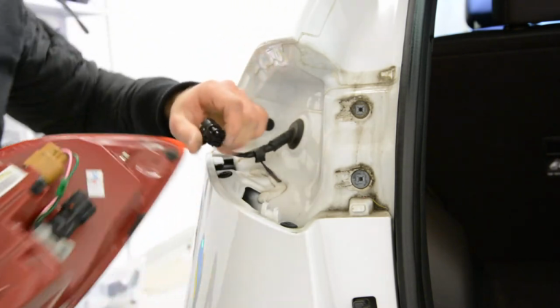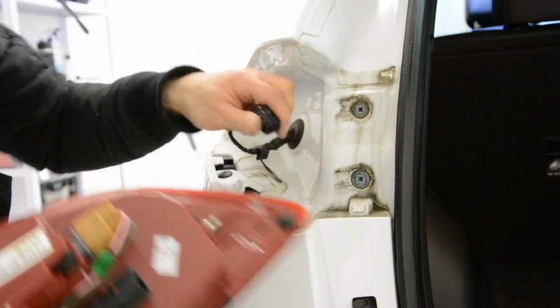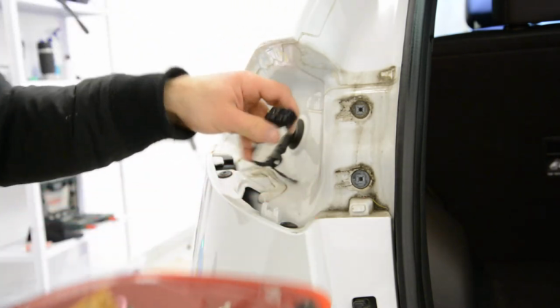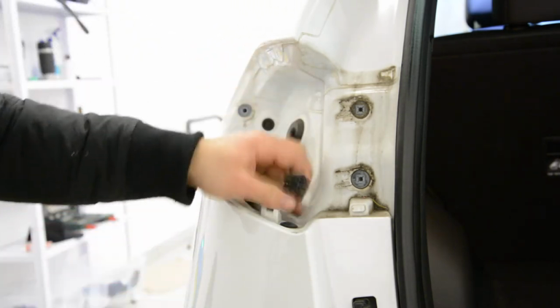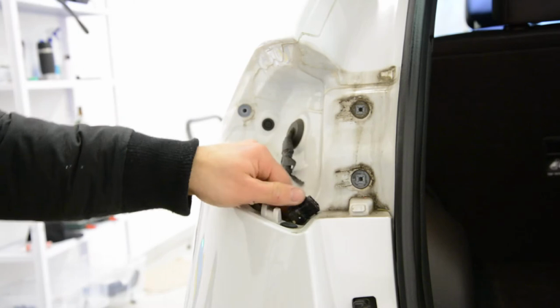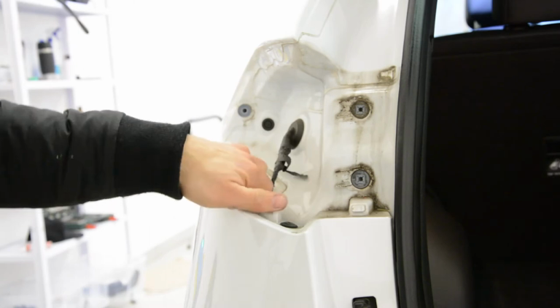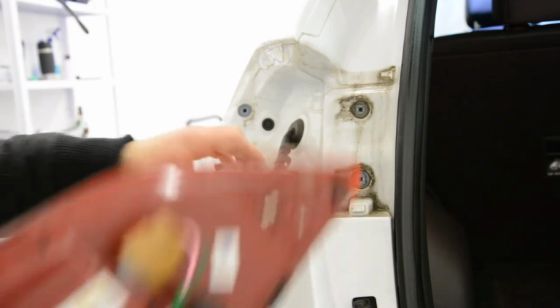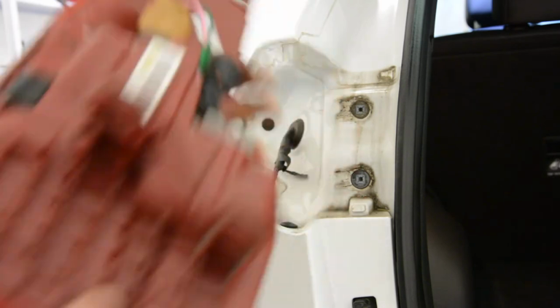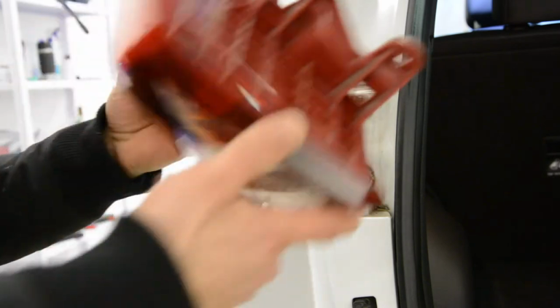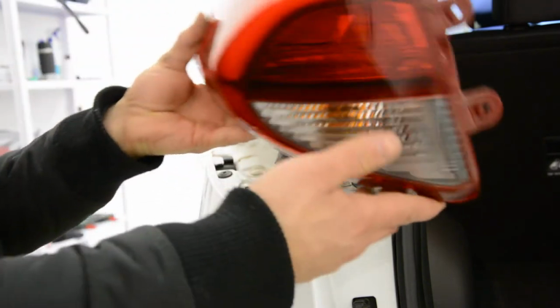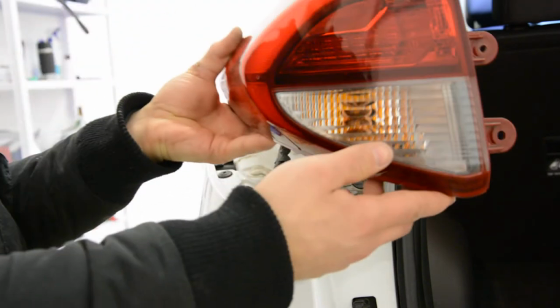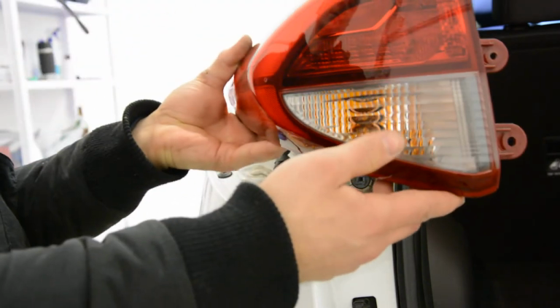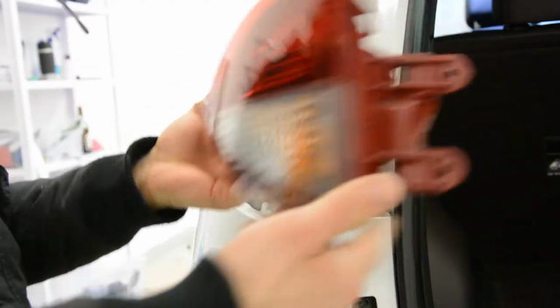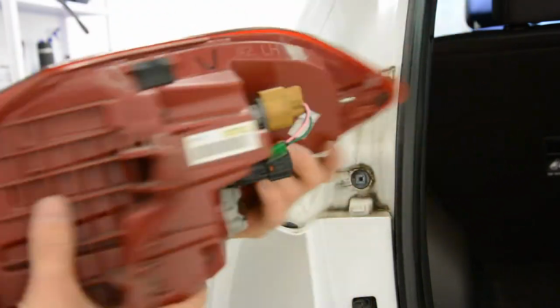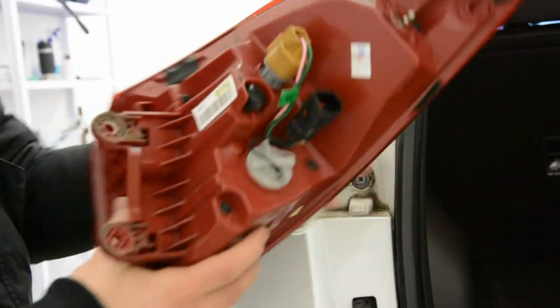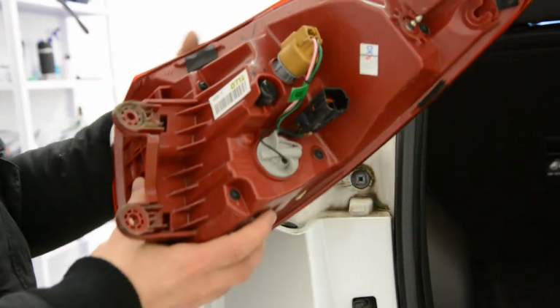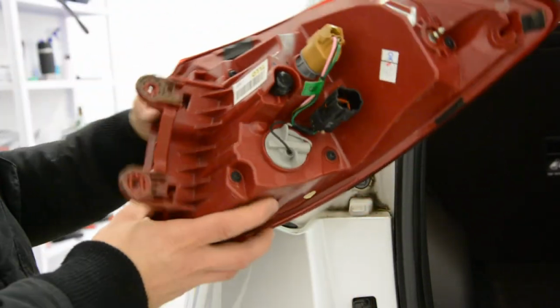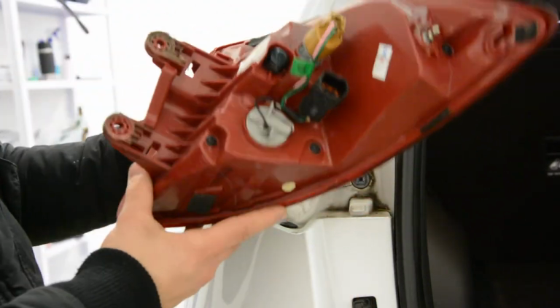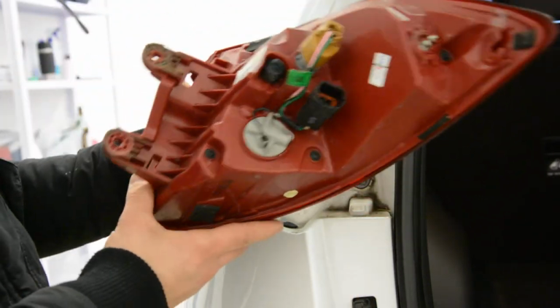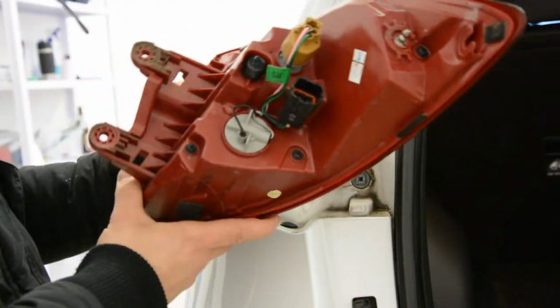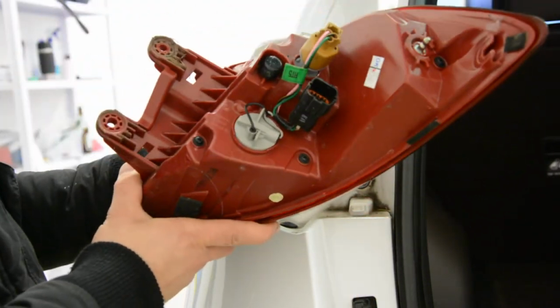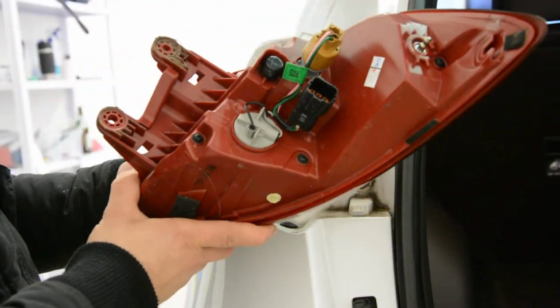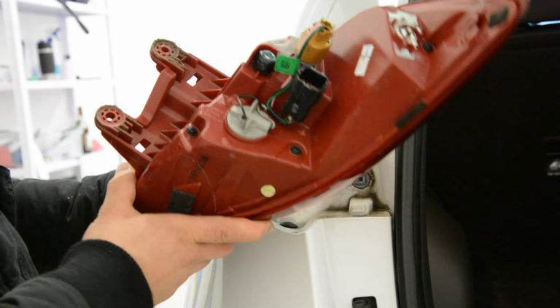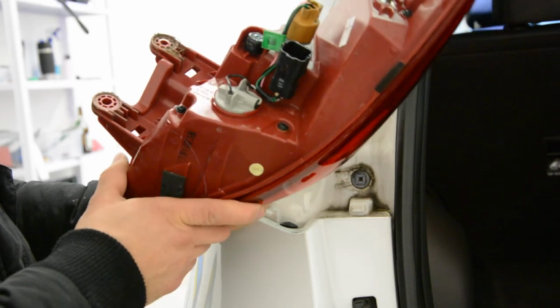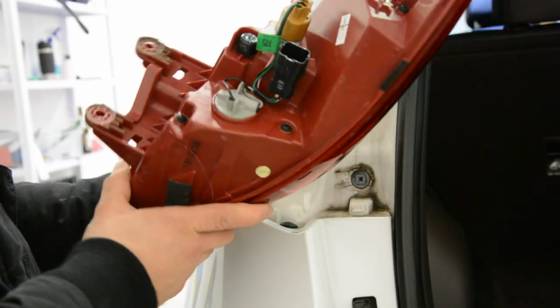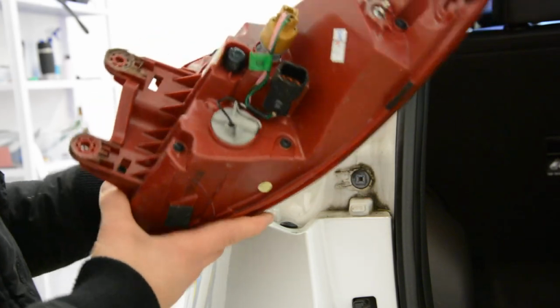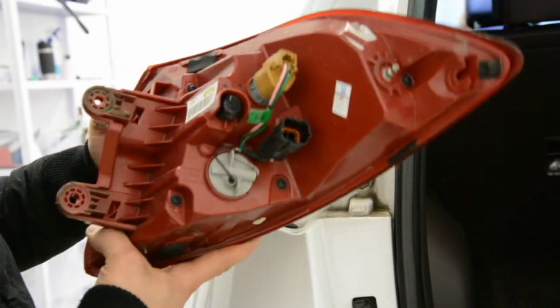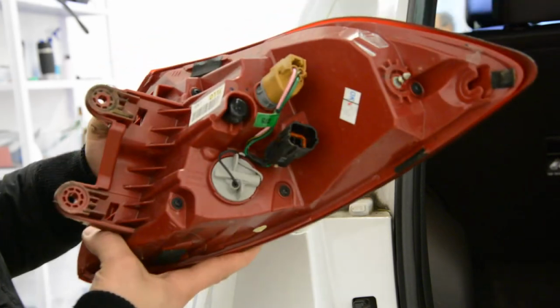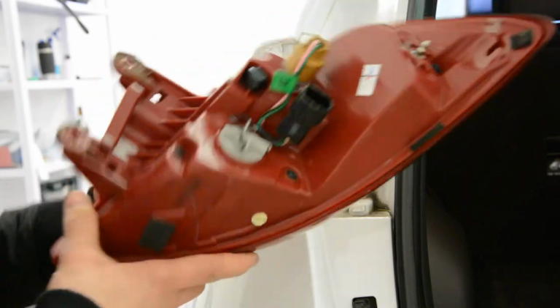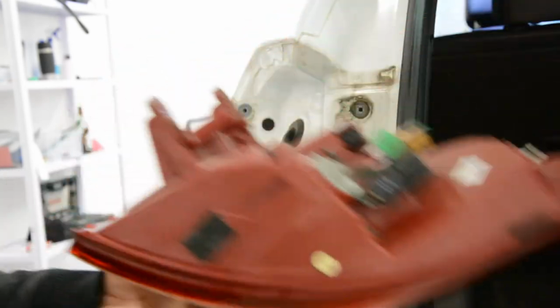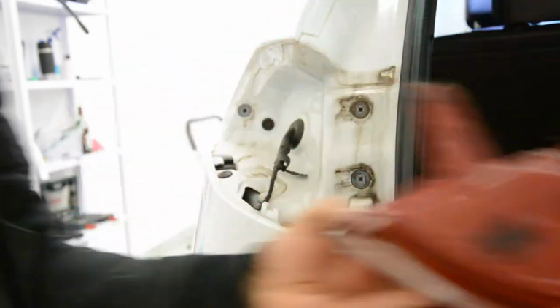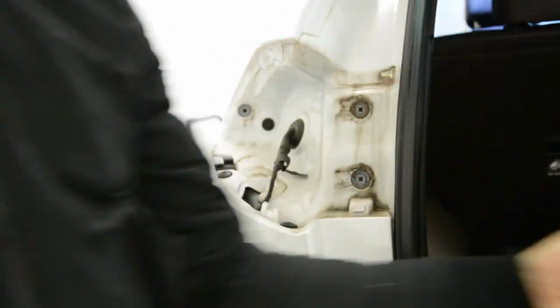This is how you remove your tail light from your Hyundai Tucson 2015-16 model. Thank you for watching.